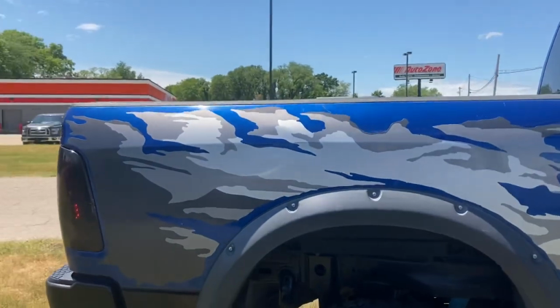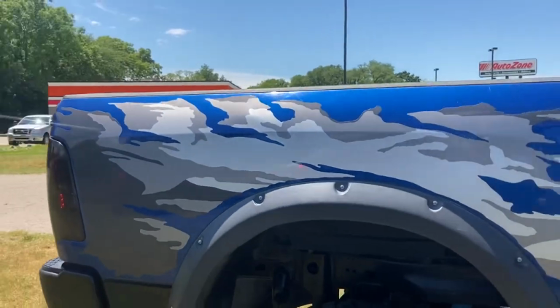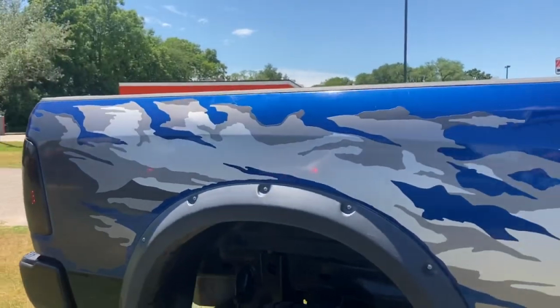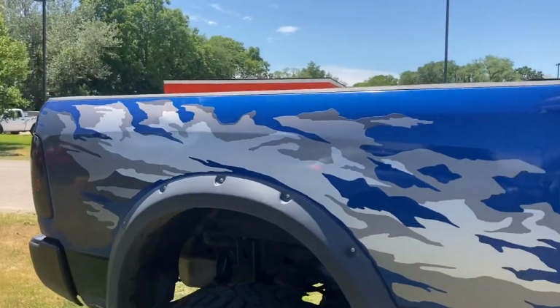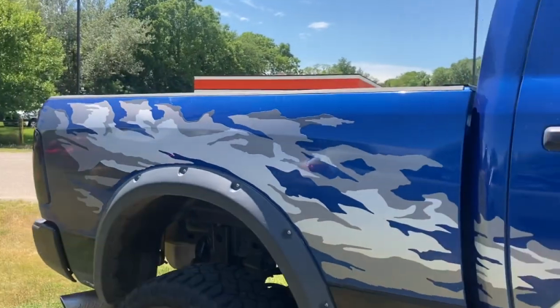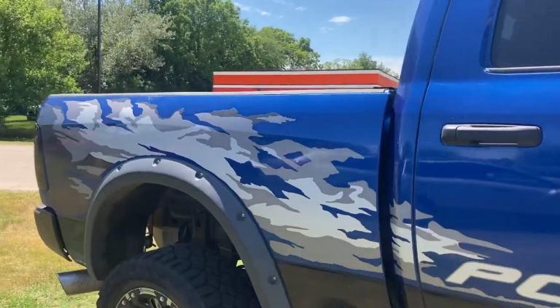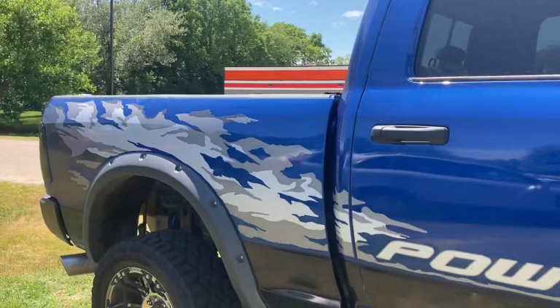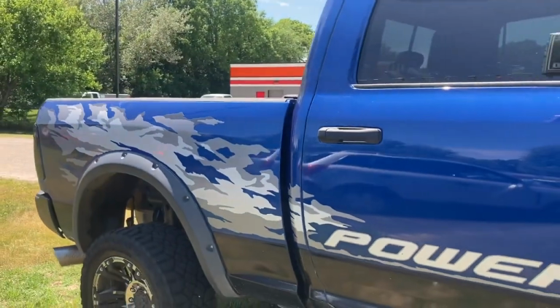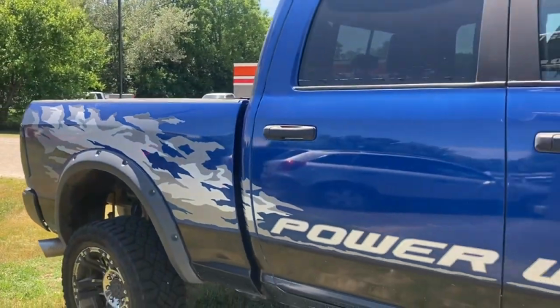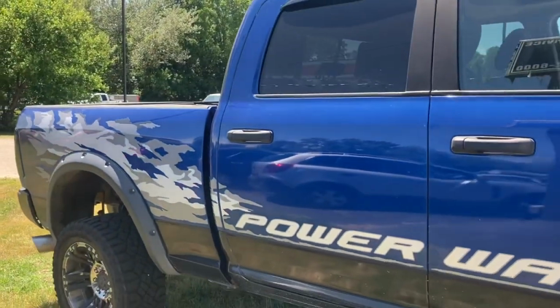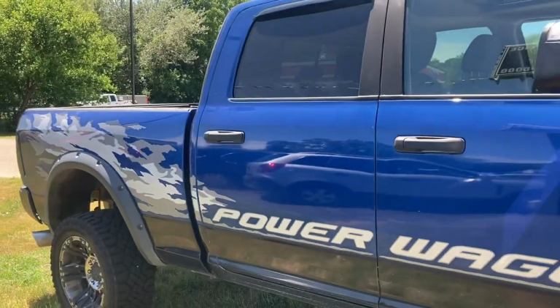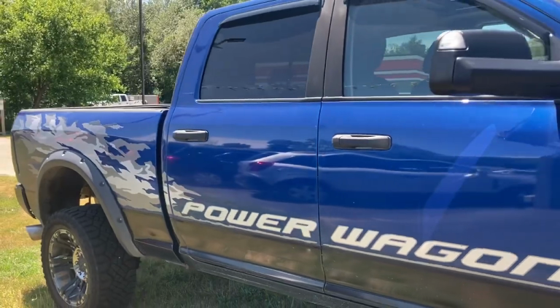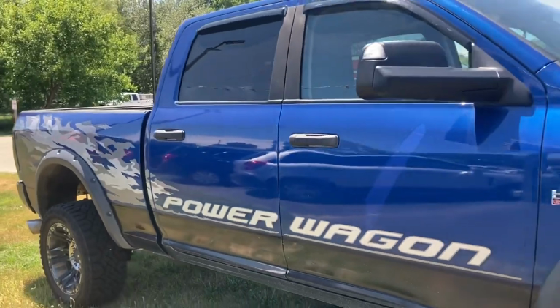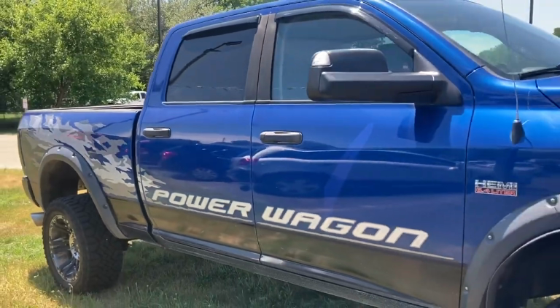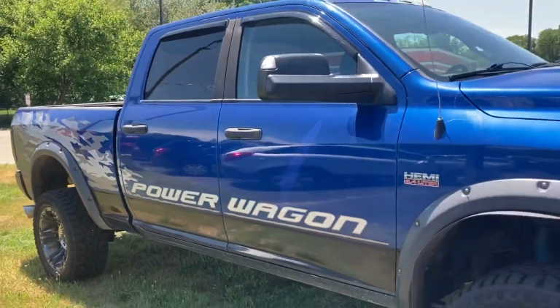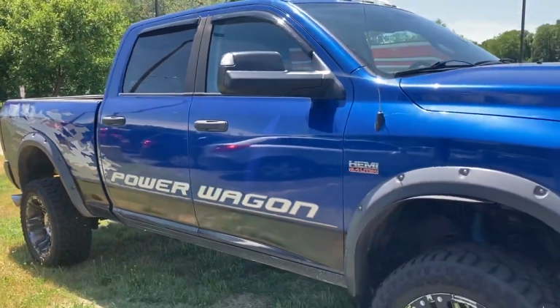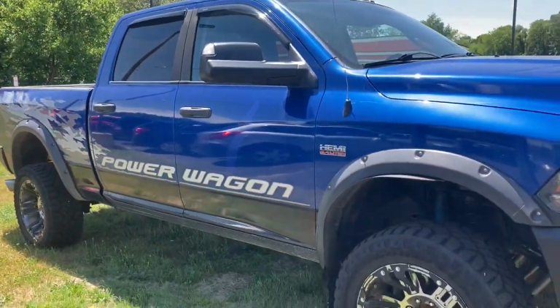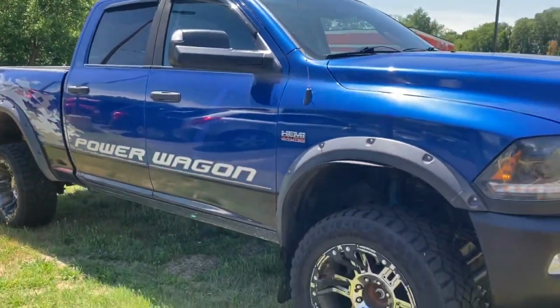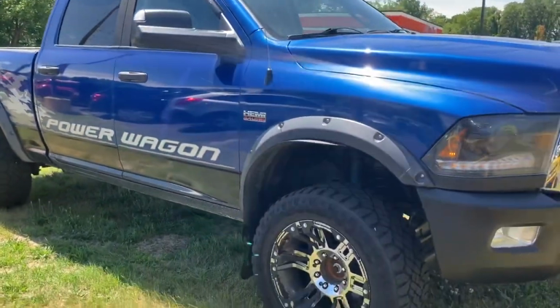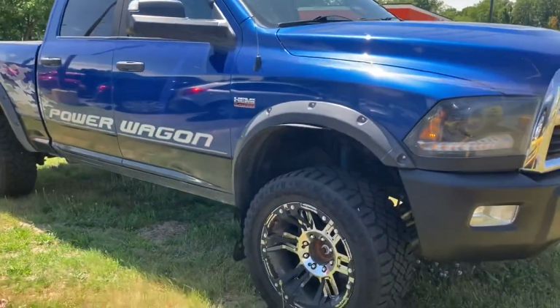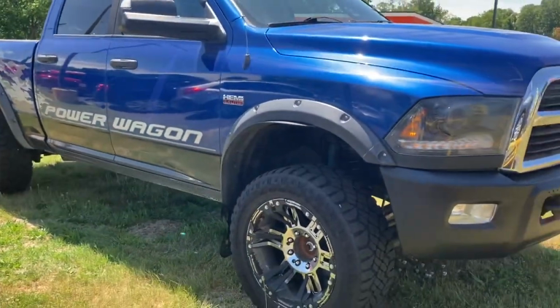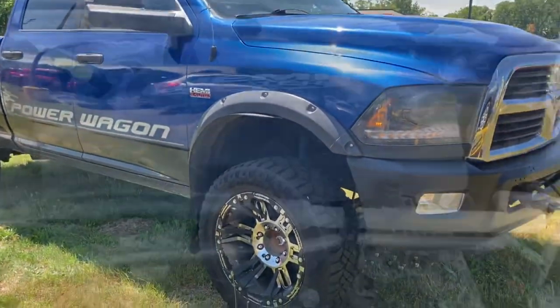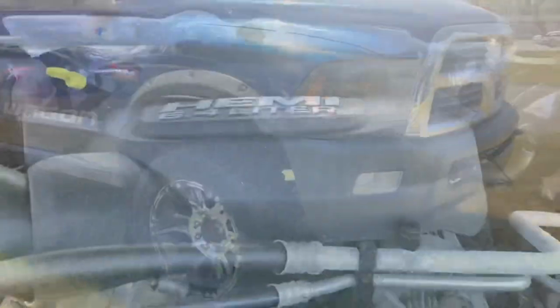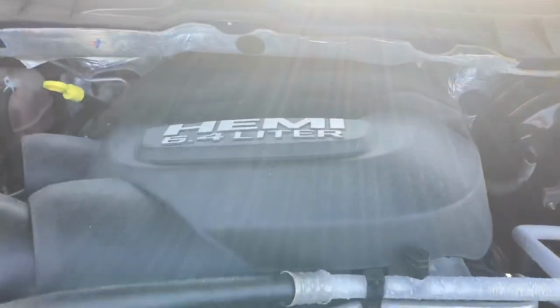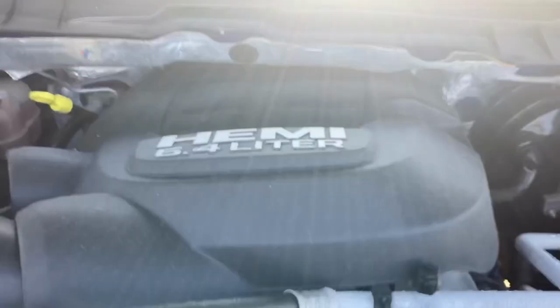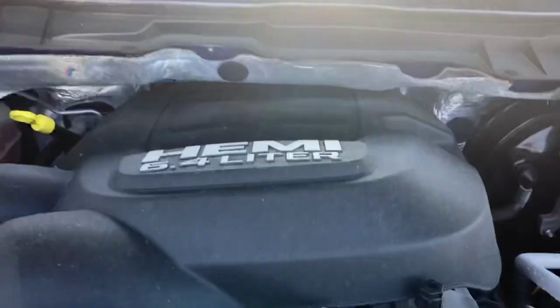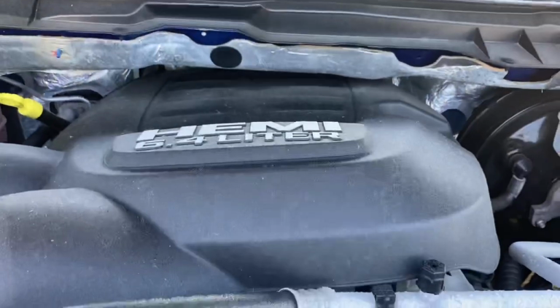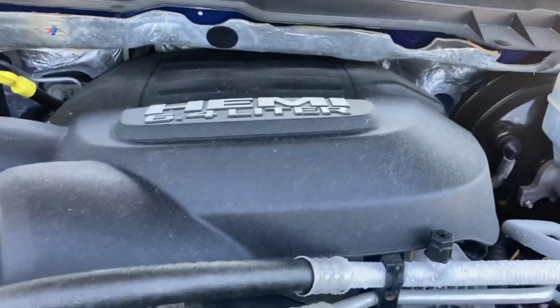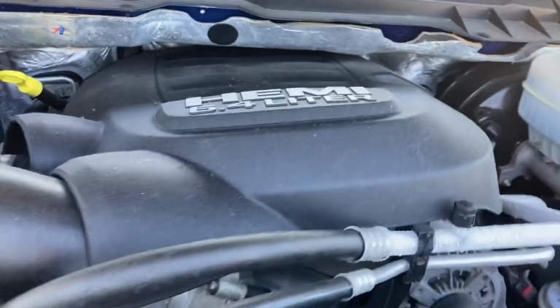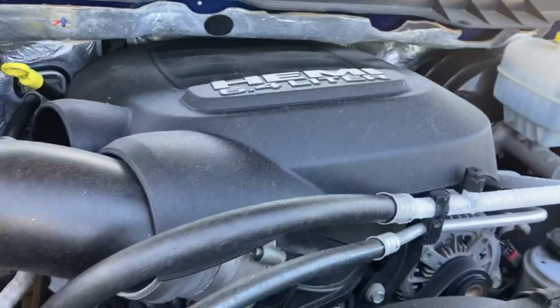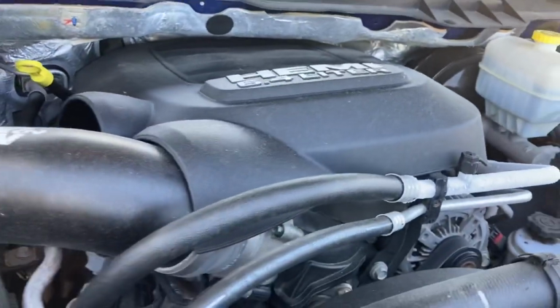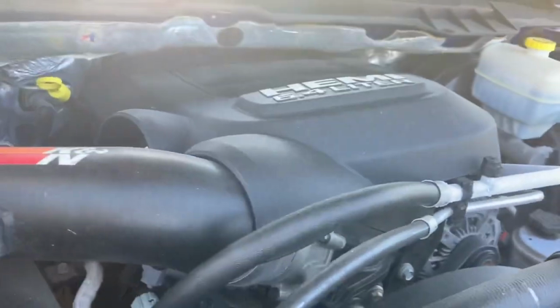This truck is amazing. I looked across the country — there's not another truck like this in the United States. Low mileage, sunroof, navigation, remote start, 6.4-liter. This is a big, beefy truck. This is a beast.